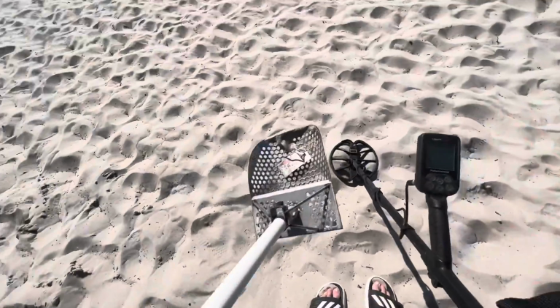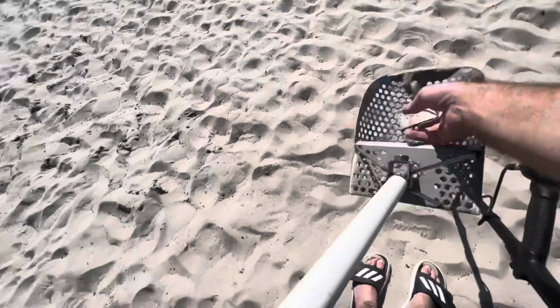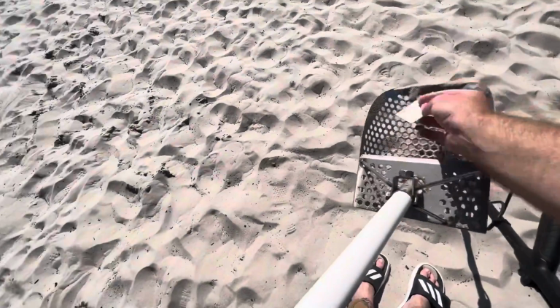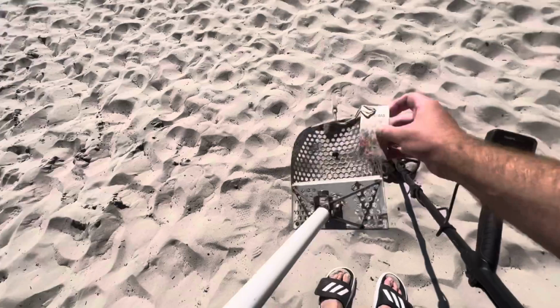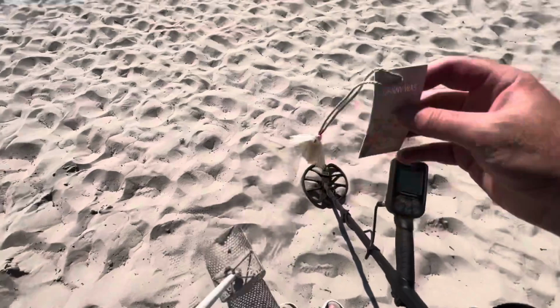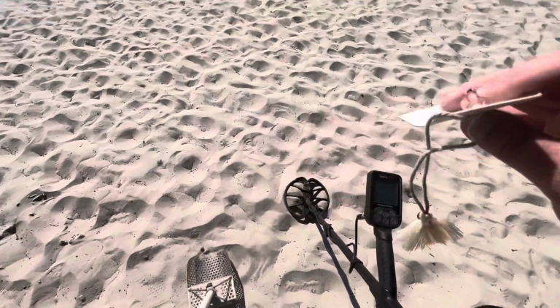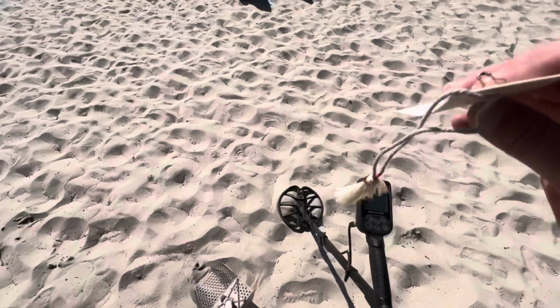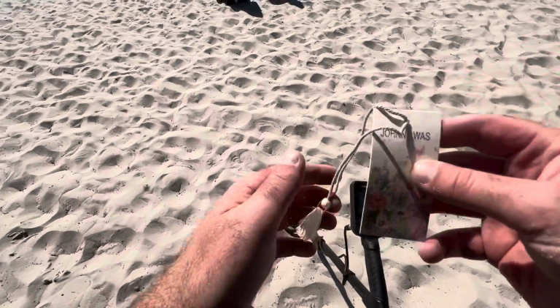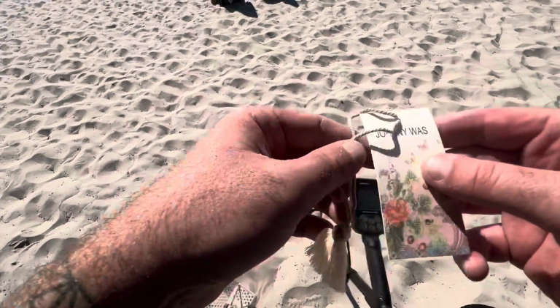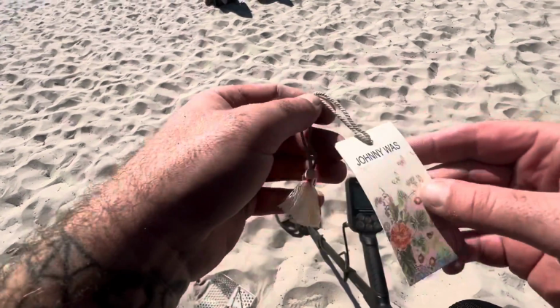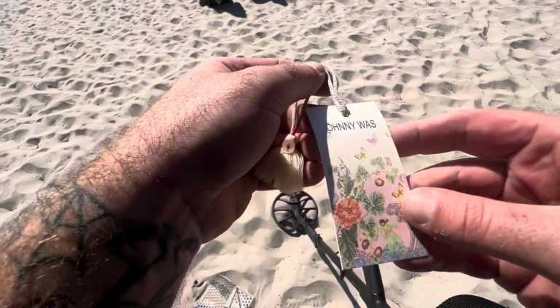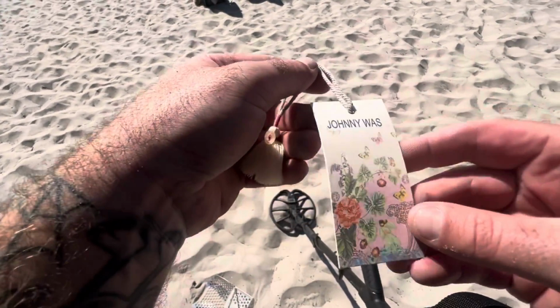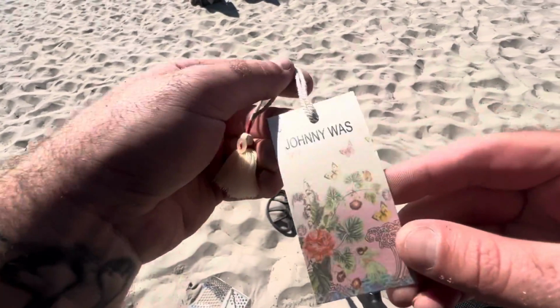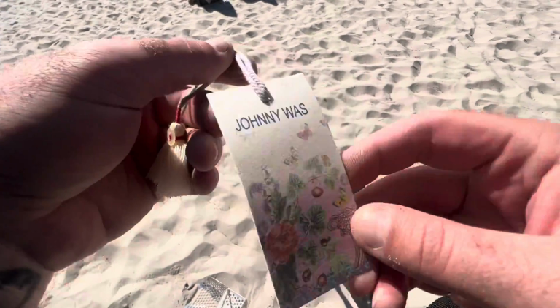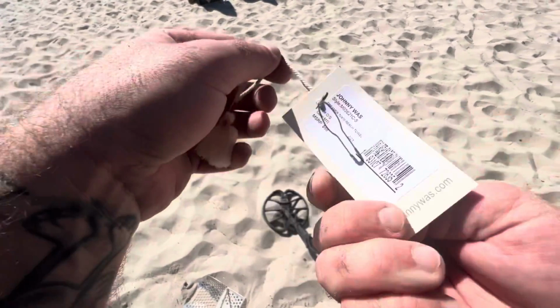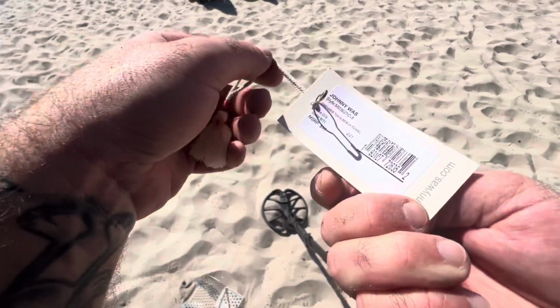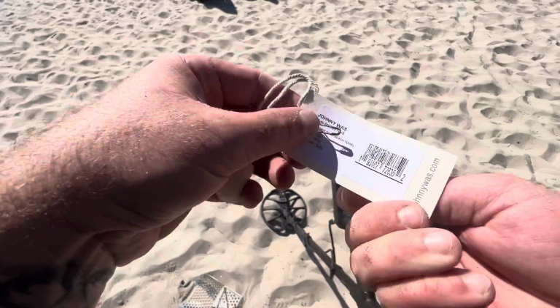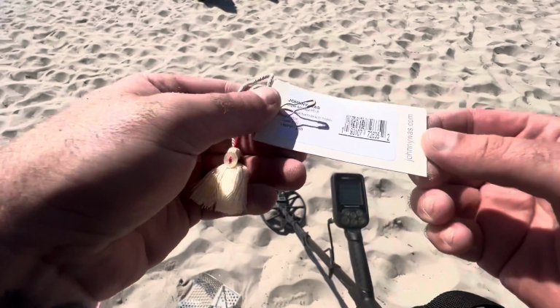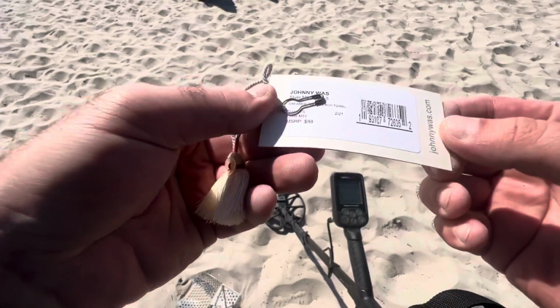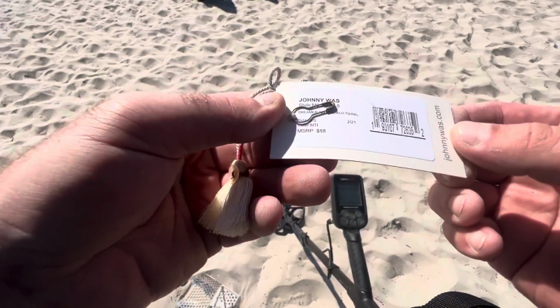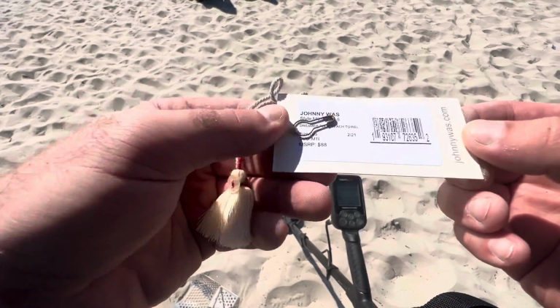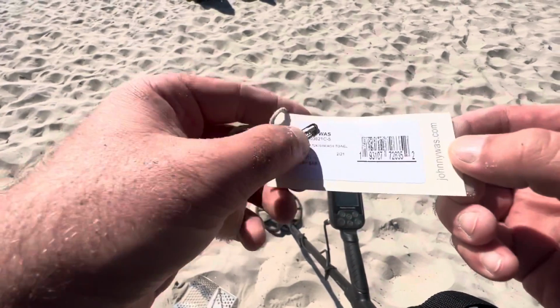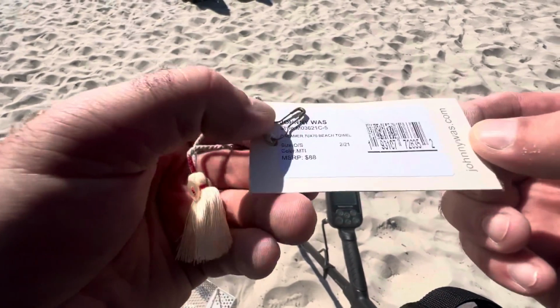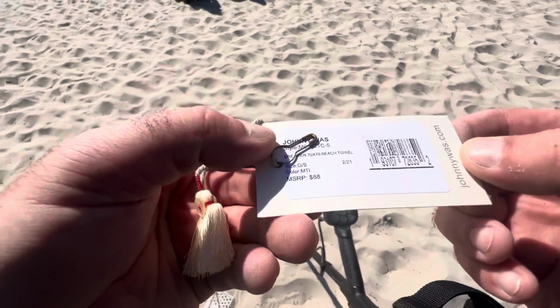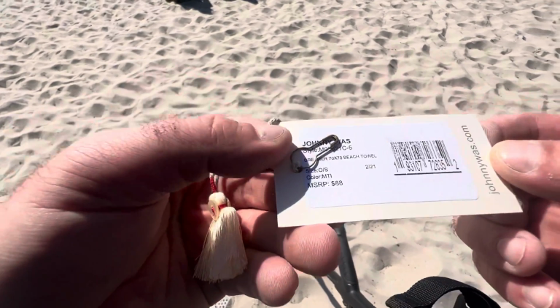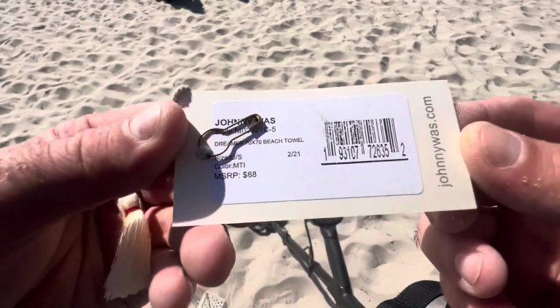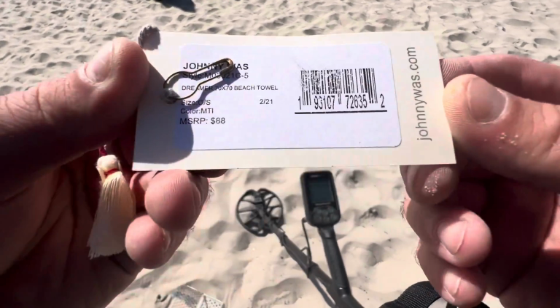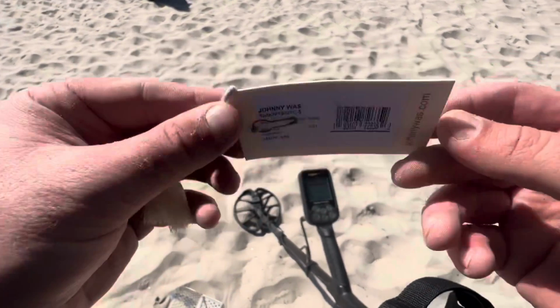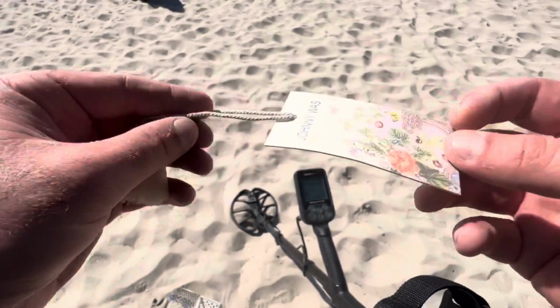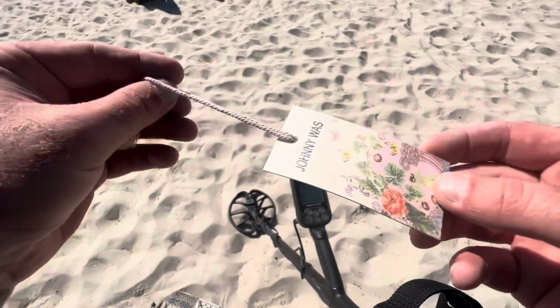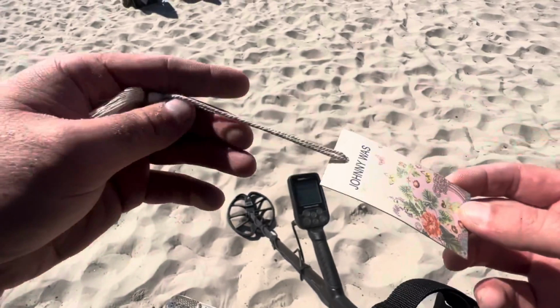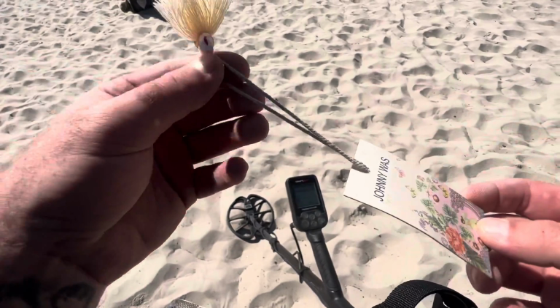What's this? What's this — it's got metal on it. Johnny was... Johnny was what? Whatever this was, it's 88 dollars — oh, beach towel for 88 dollars! Holy crap dude.